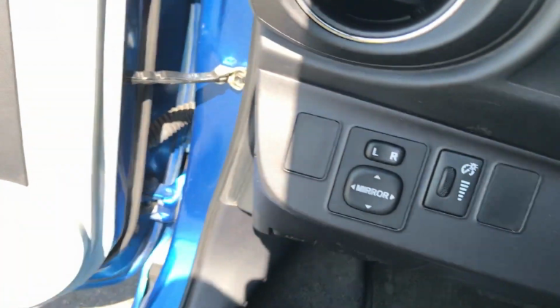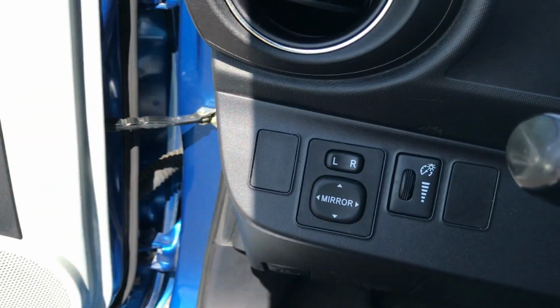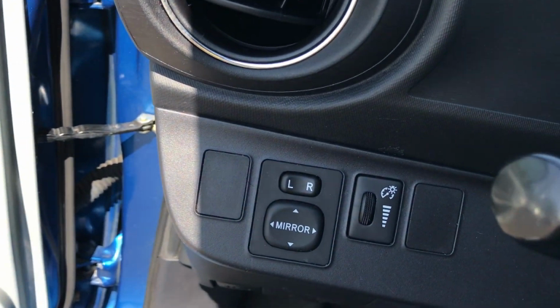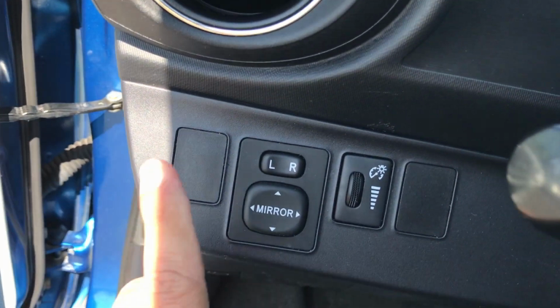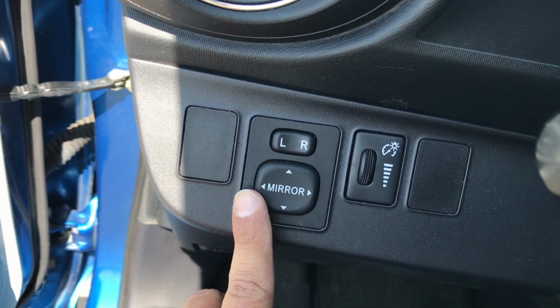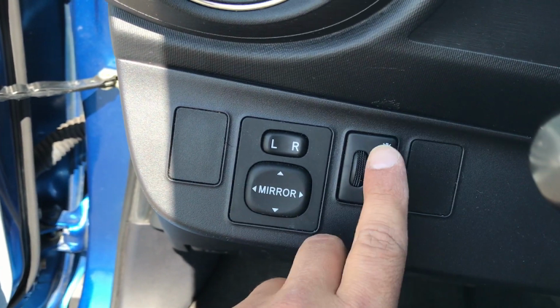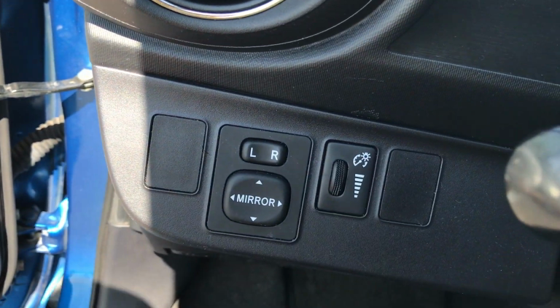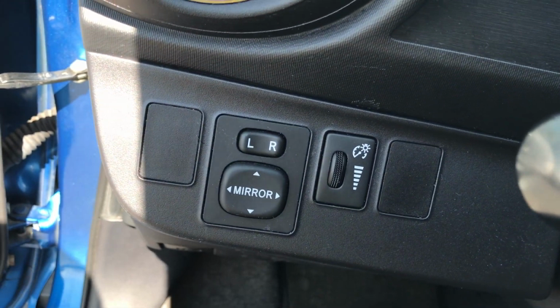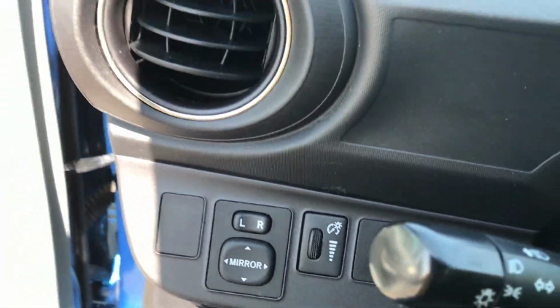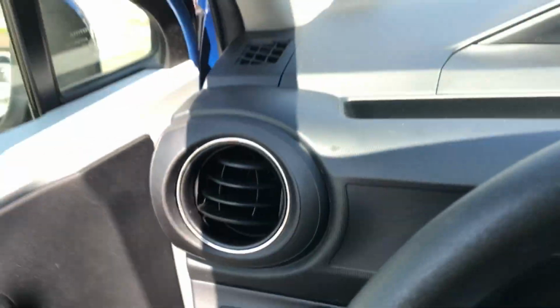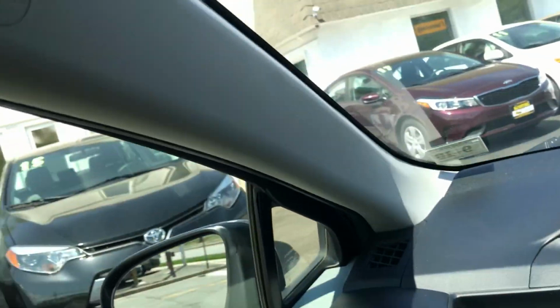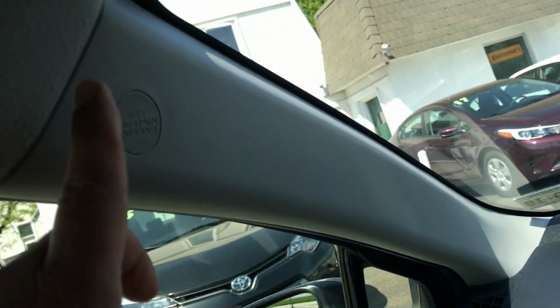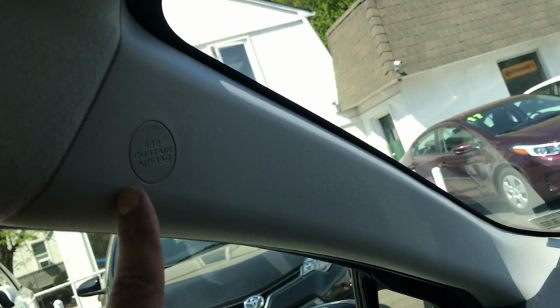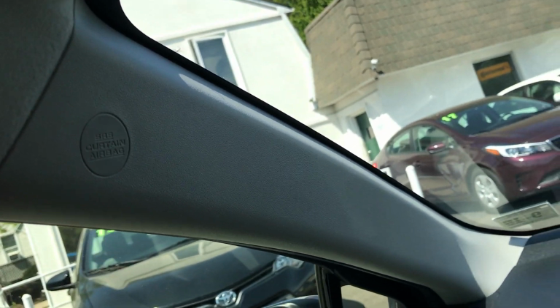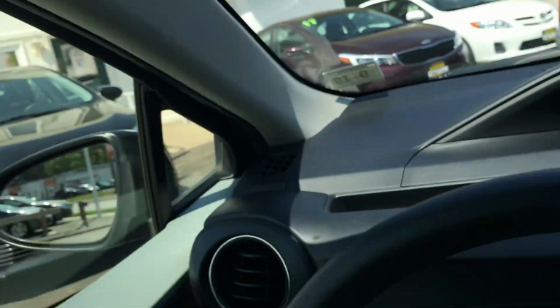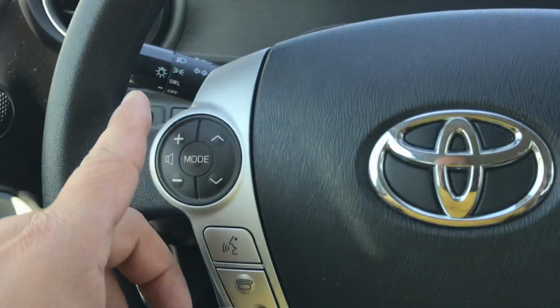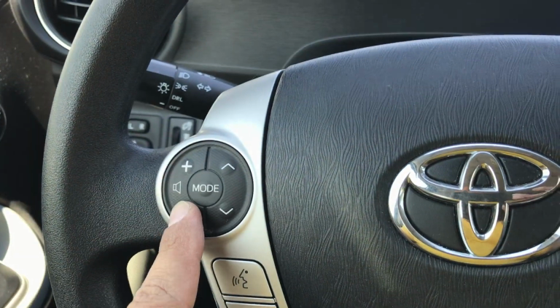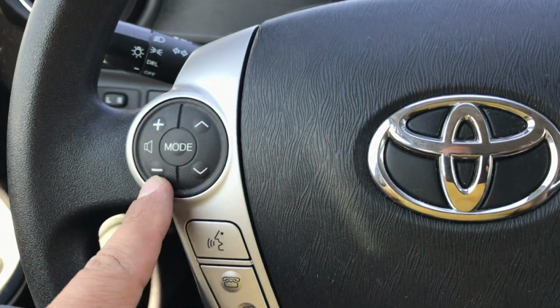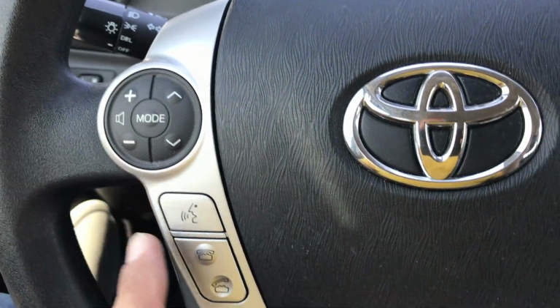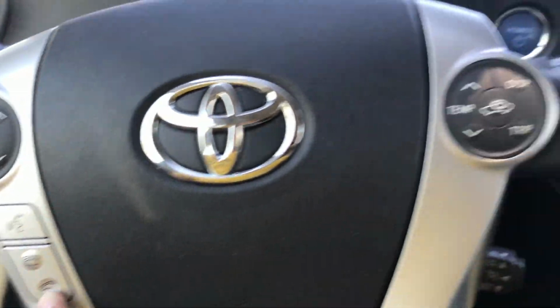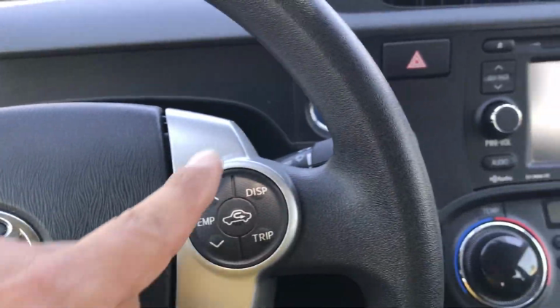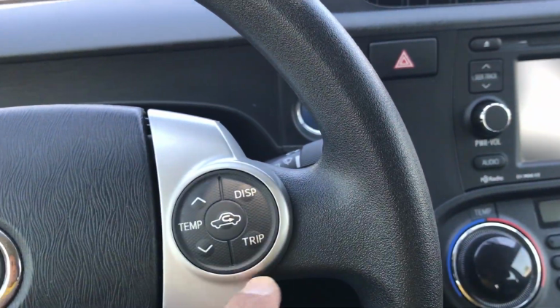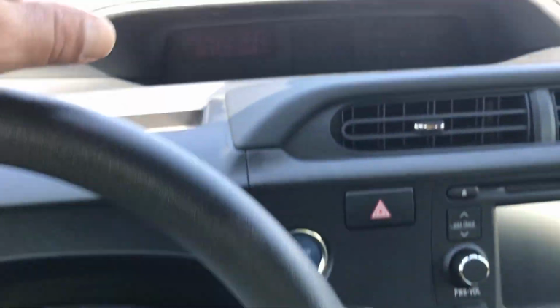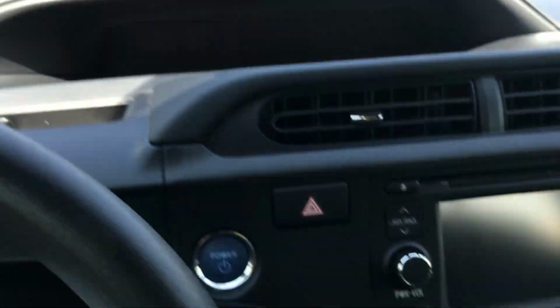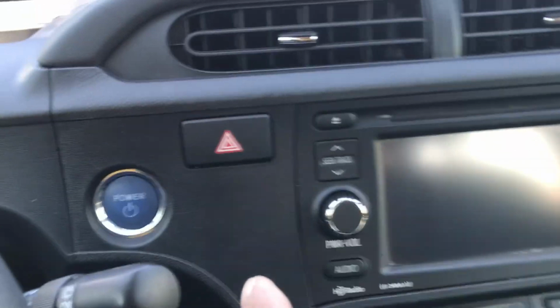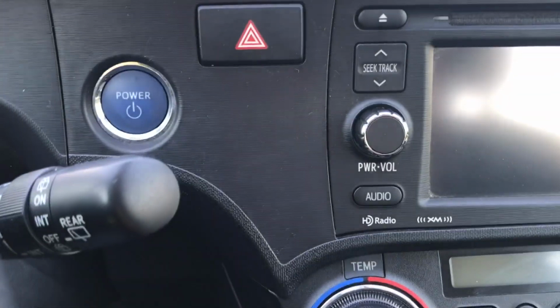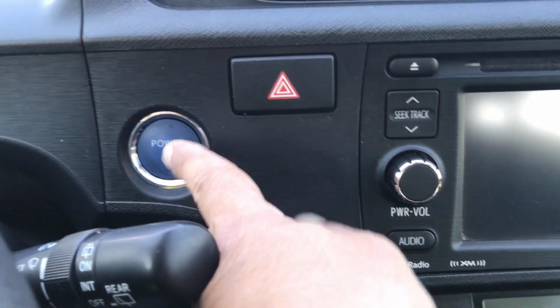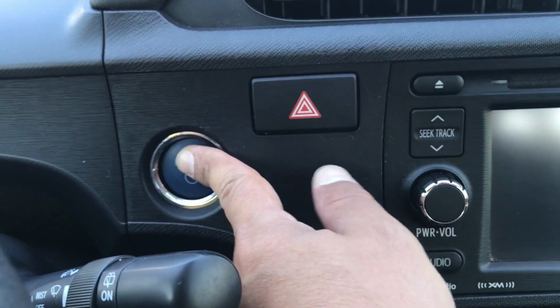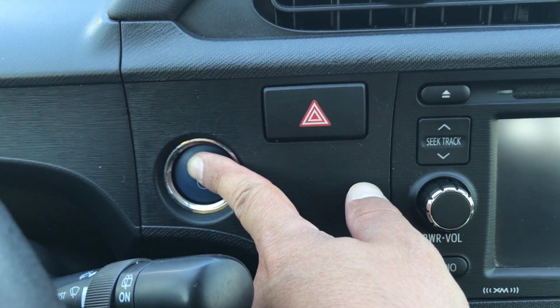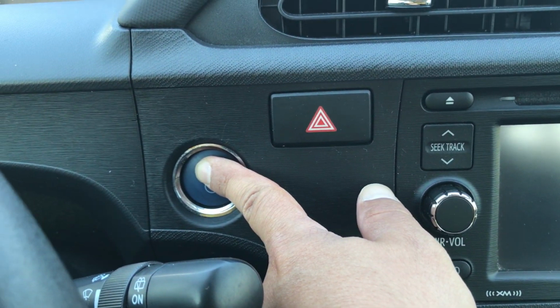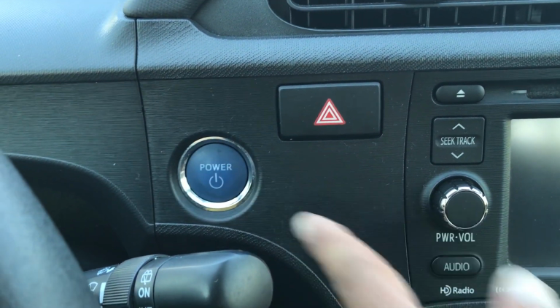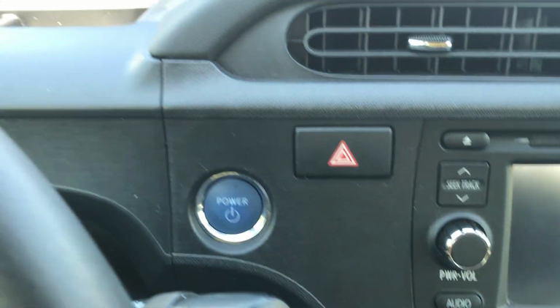As you get into the car you do have the power mirror switch, interior lights, one of your side airbag indicators, steering wheel radio controls, Bluetooth, and the display.